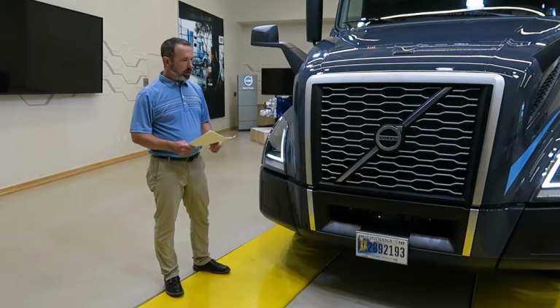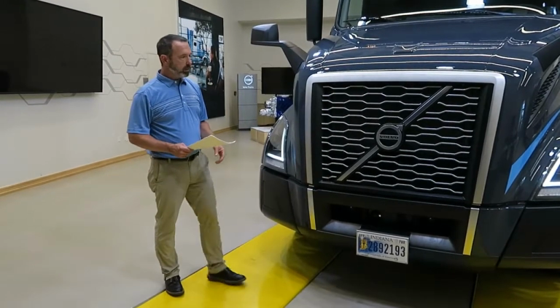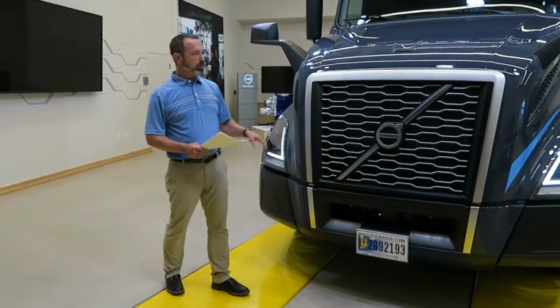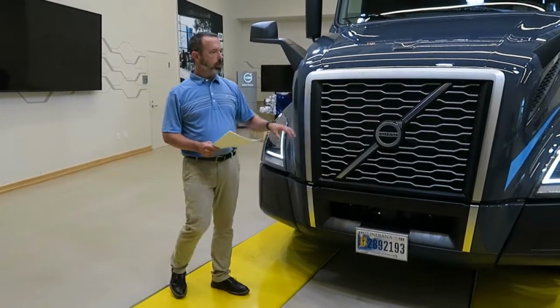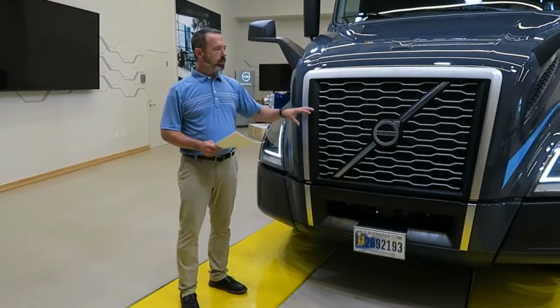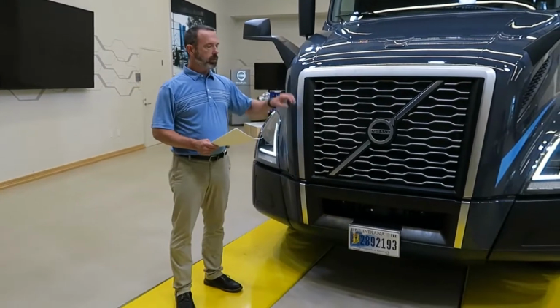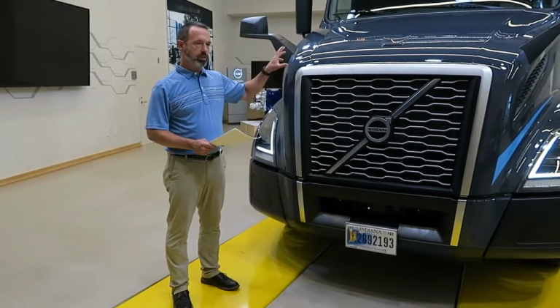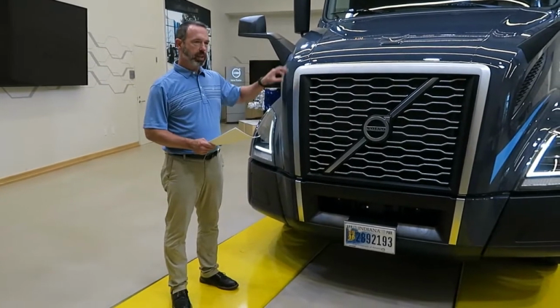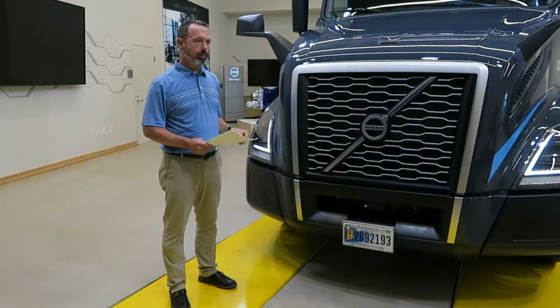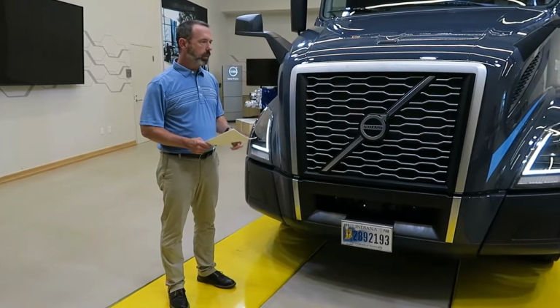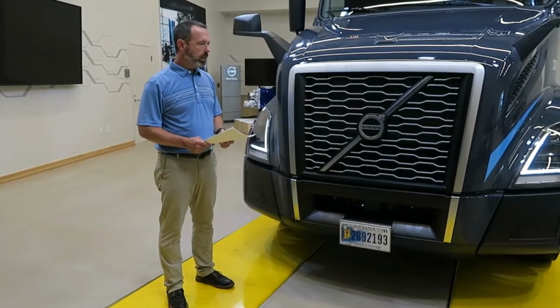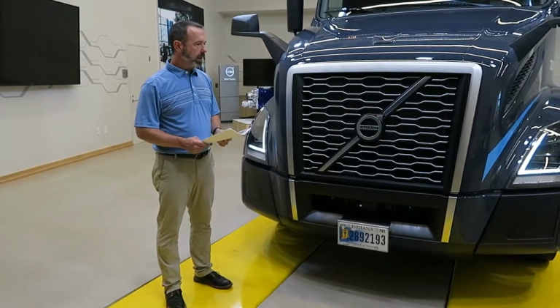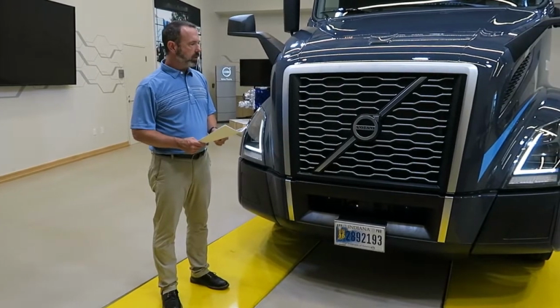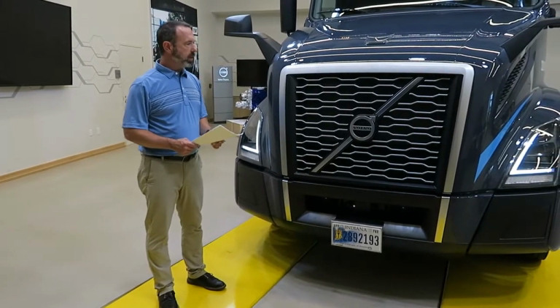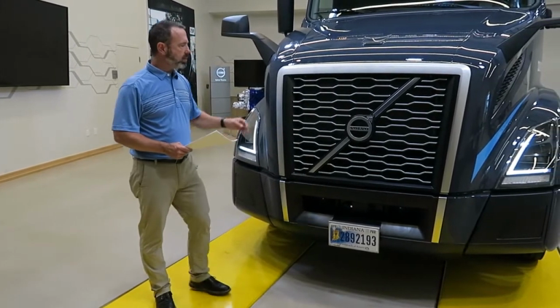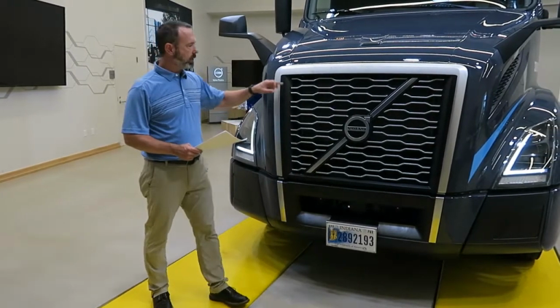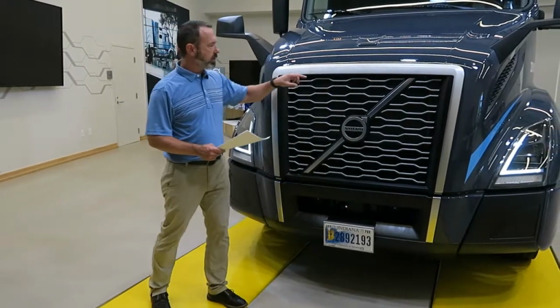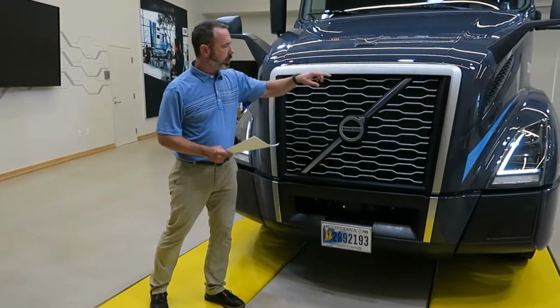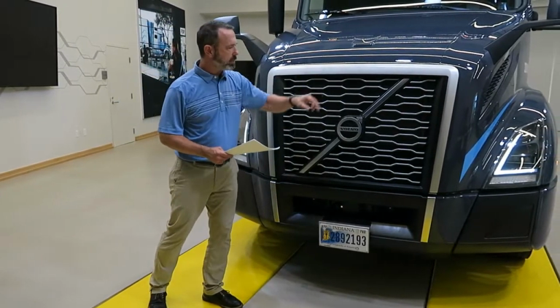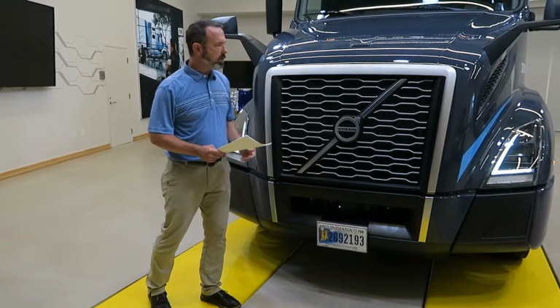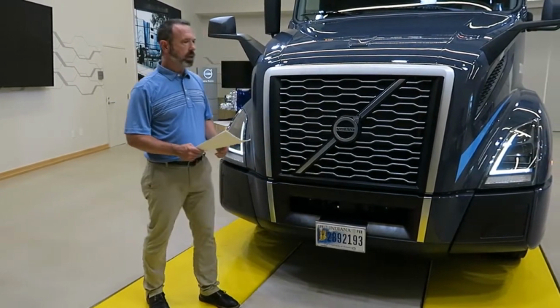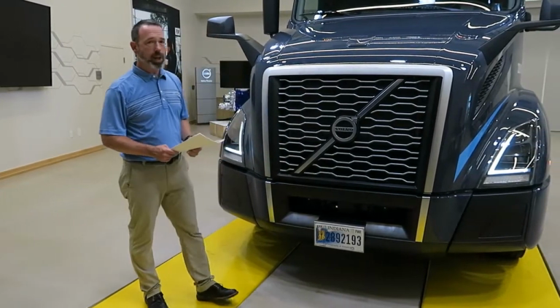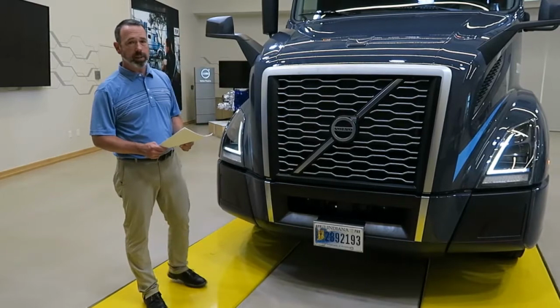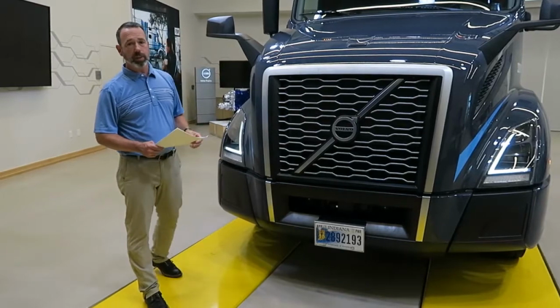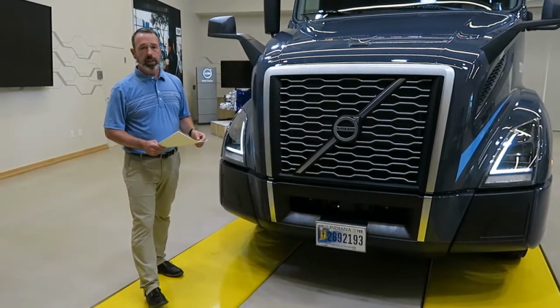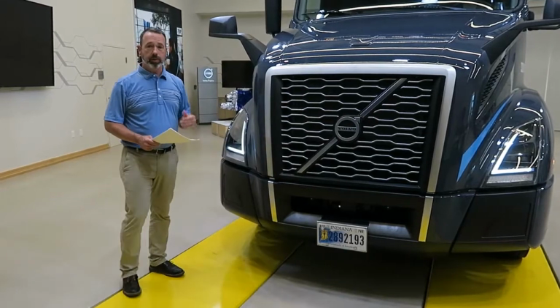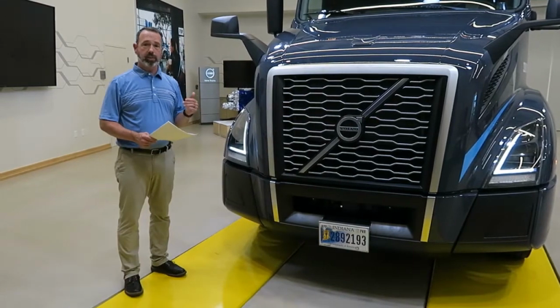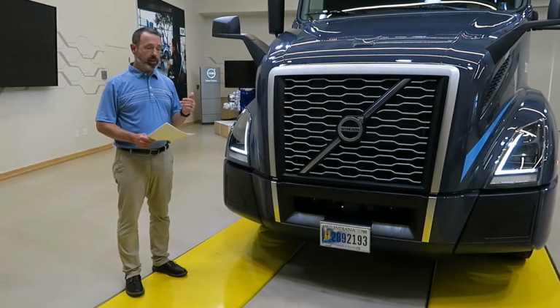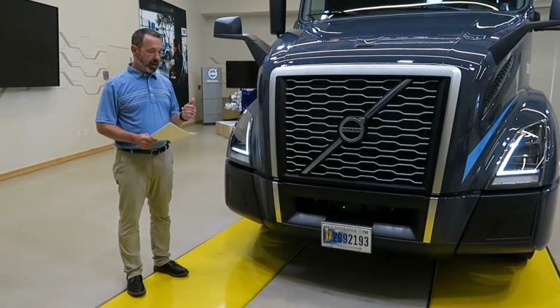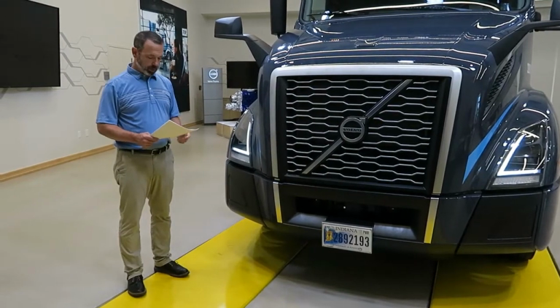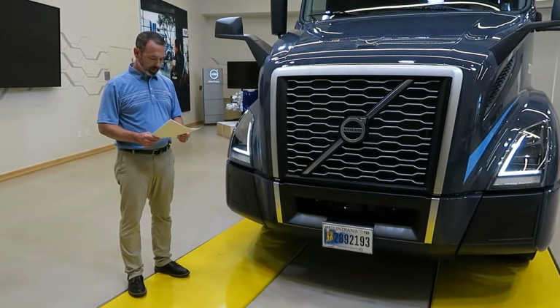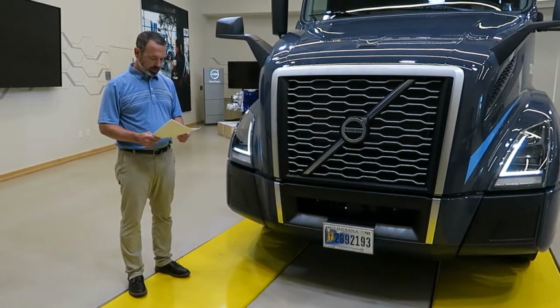The grille is also equipped with a winter front that's stored in the cab. You can attach the winter front using these four attachment points in cold climate conditions, to keep the CNG engine at optimal operating temperature.